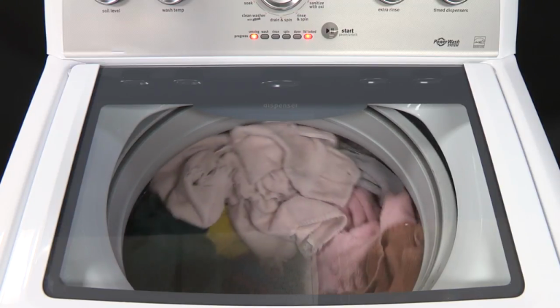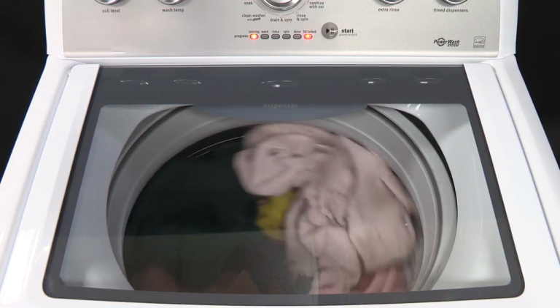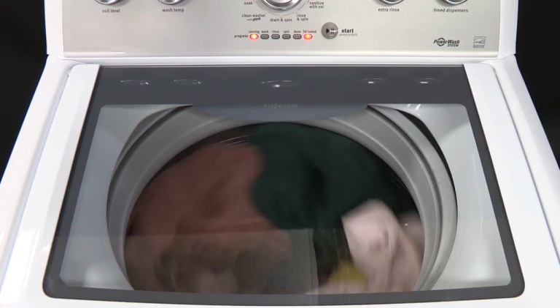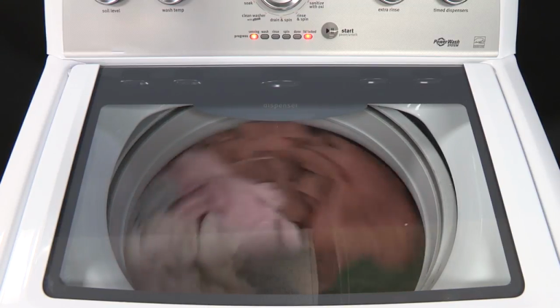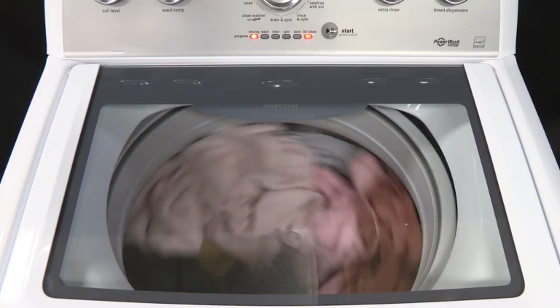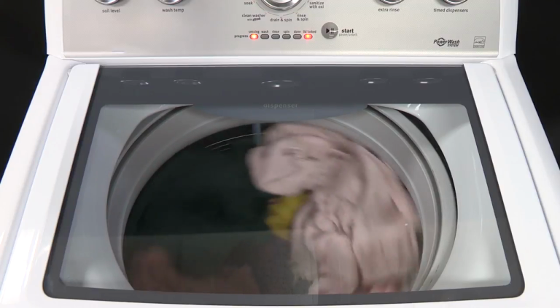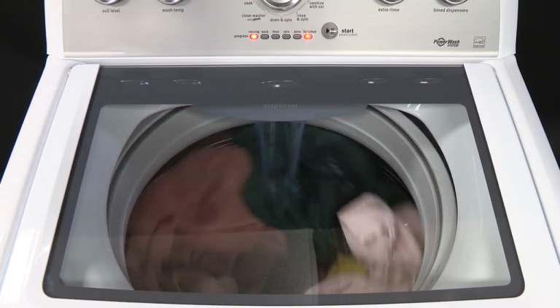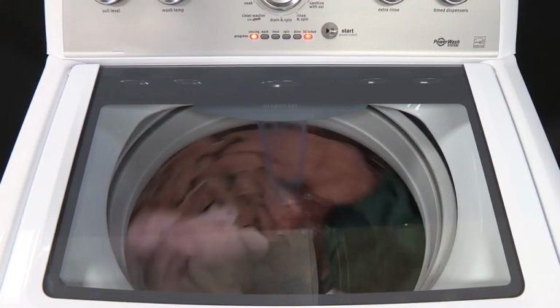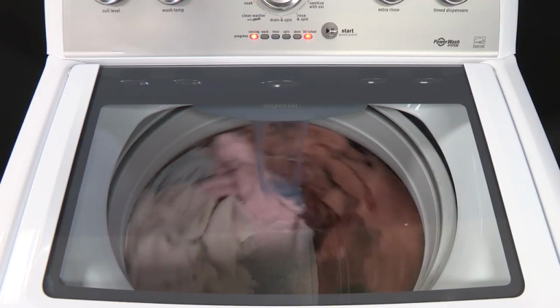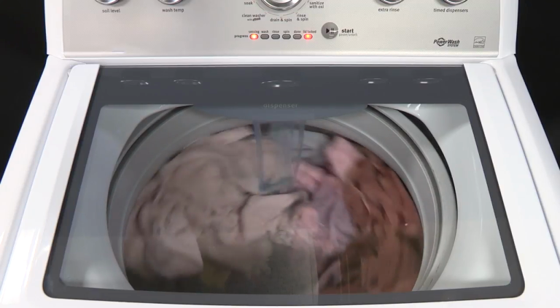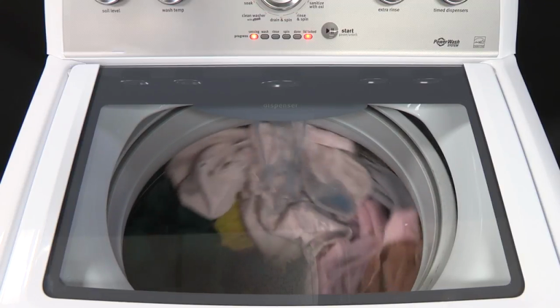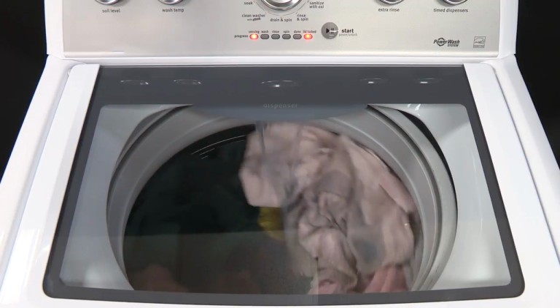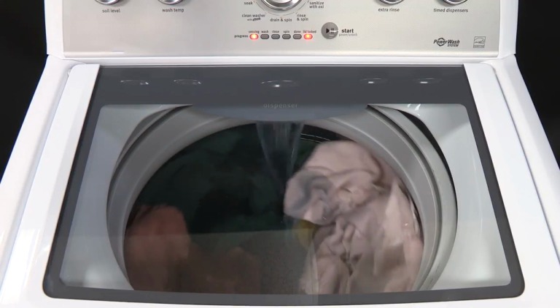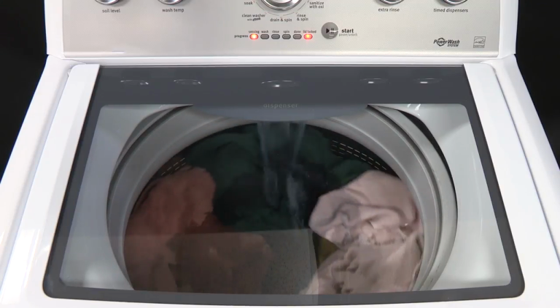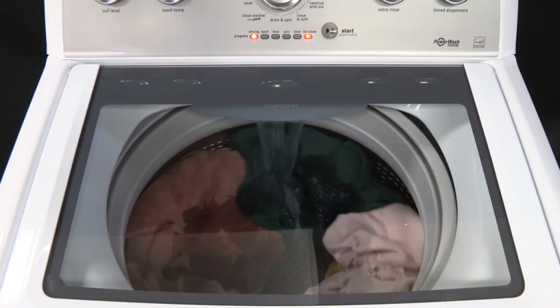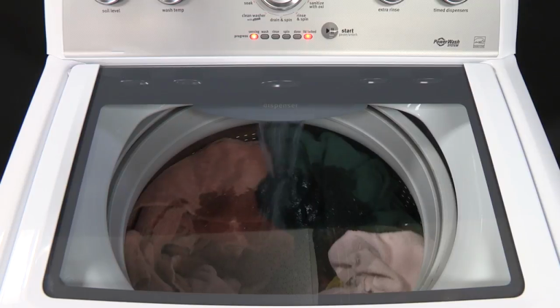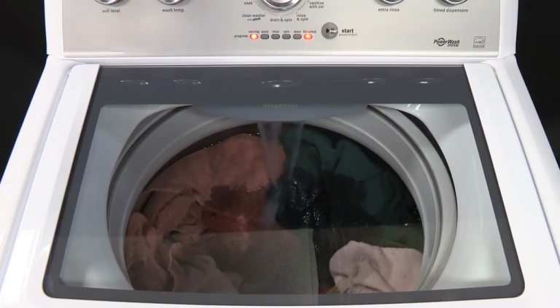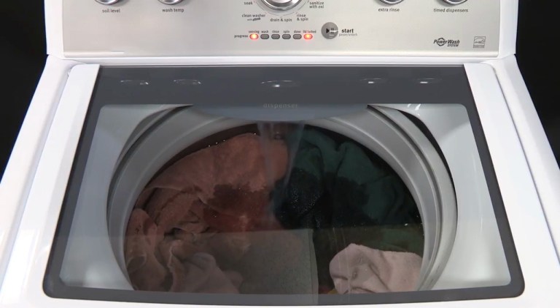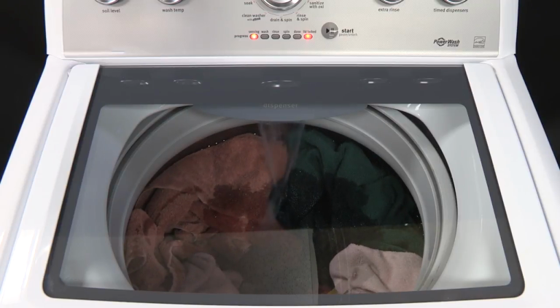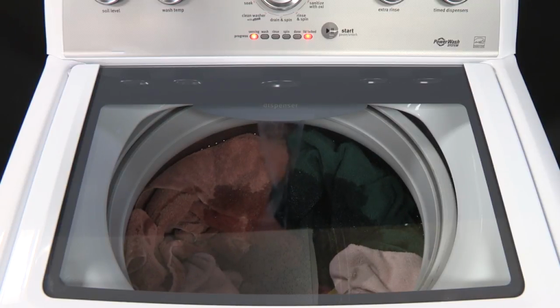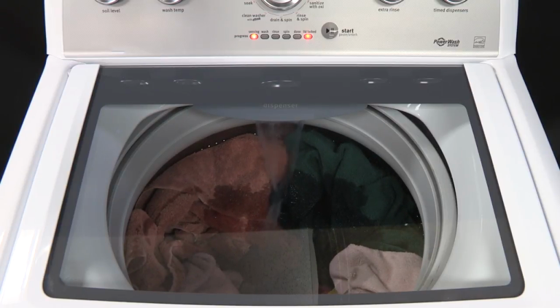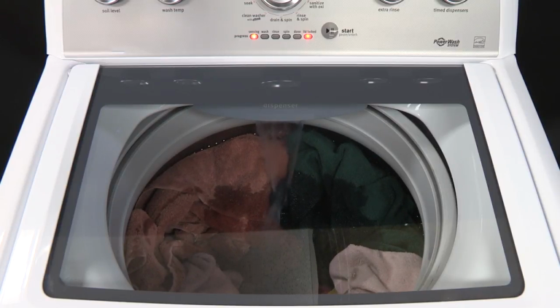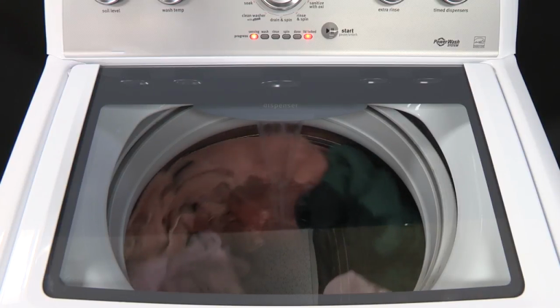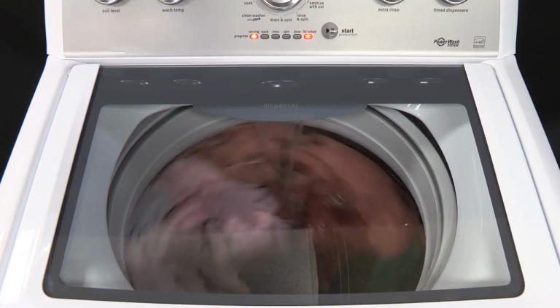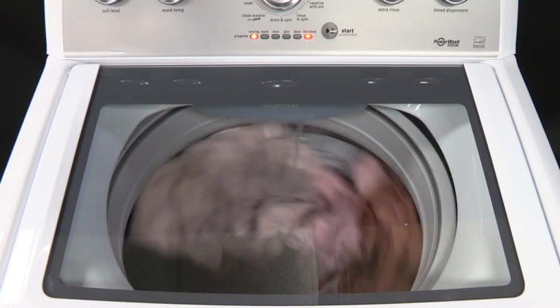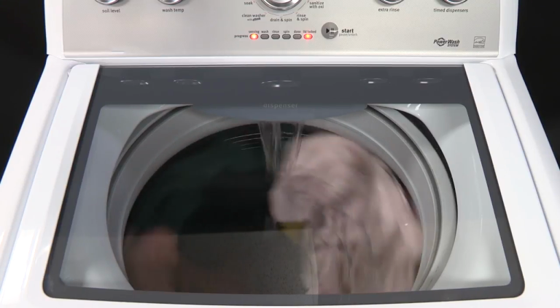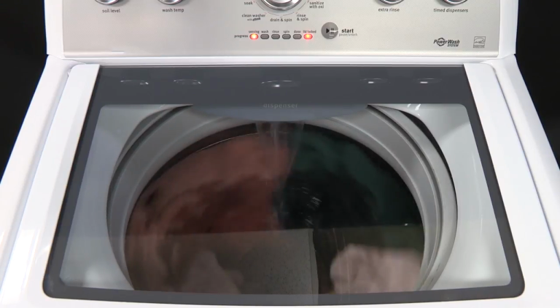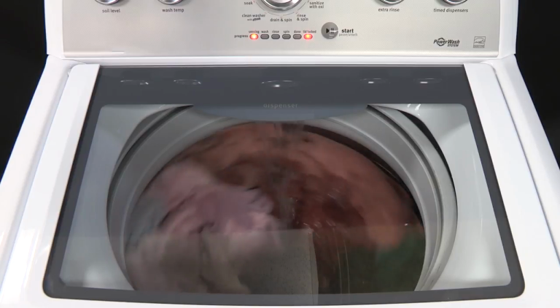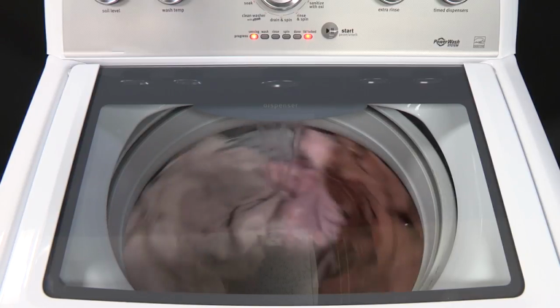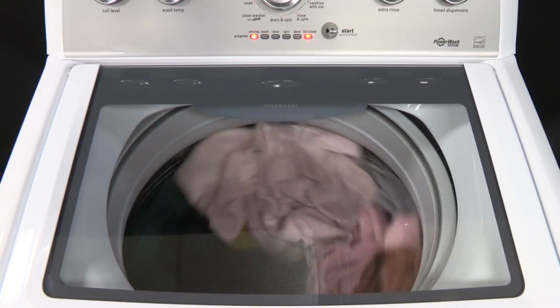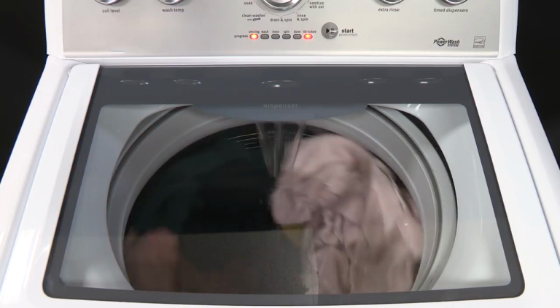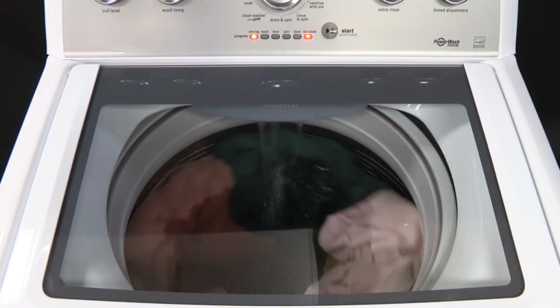During the wash portion of the cycle, you can hear the motor turn the basket in short pulses to thoroughly wet the load. The washer moves the load briefly, pausing to allow water to soak into the load, and then resumes adding water.